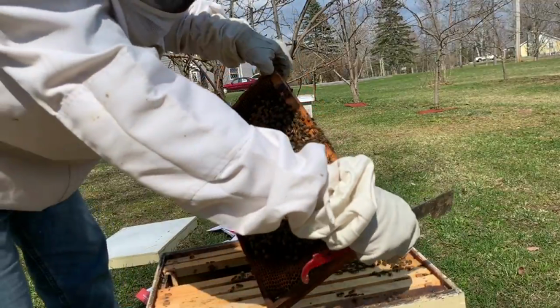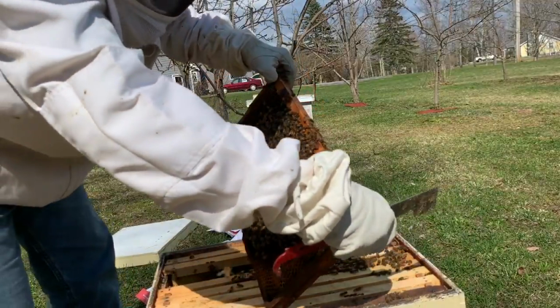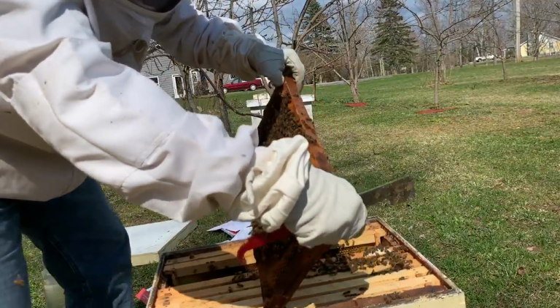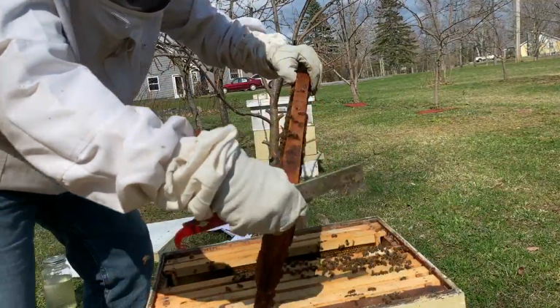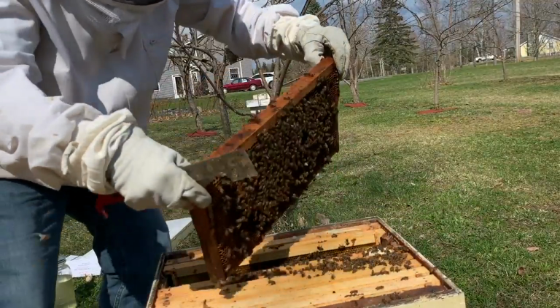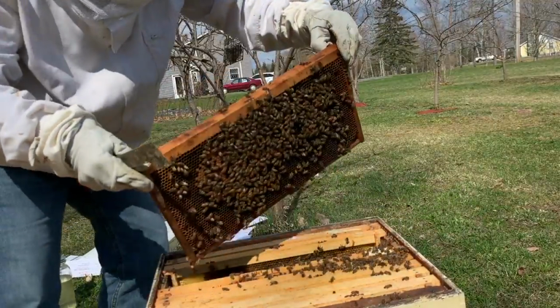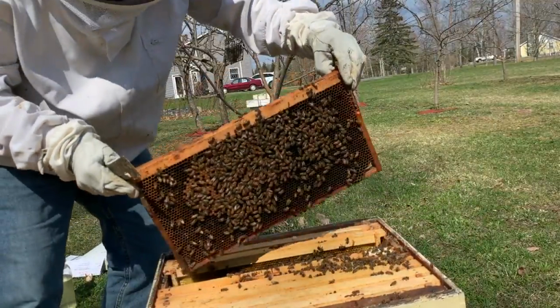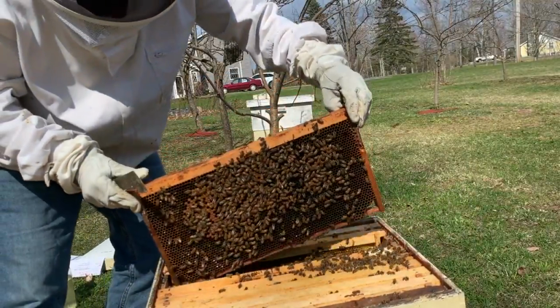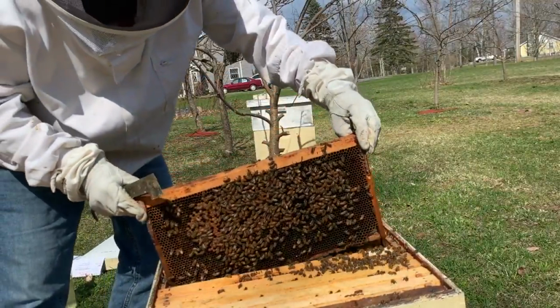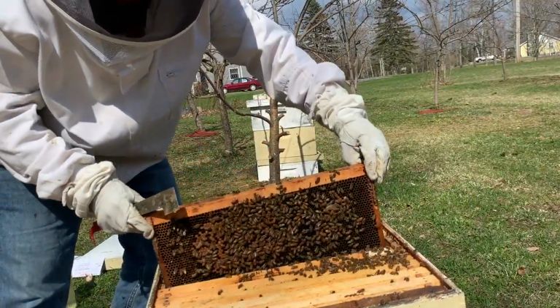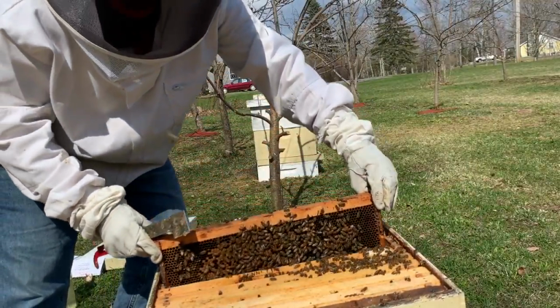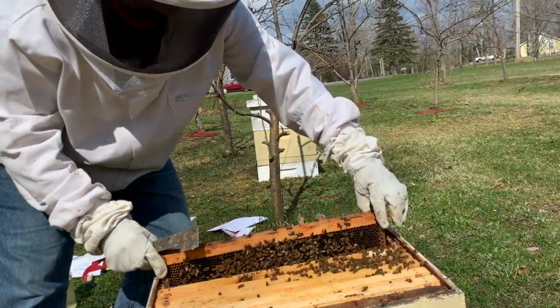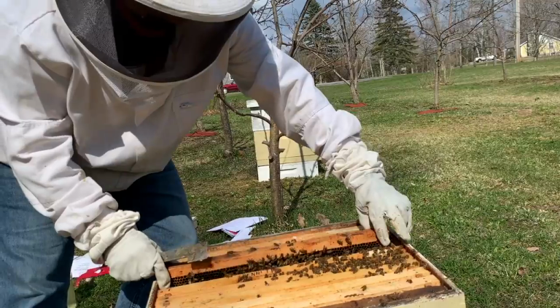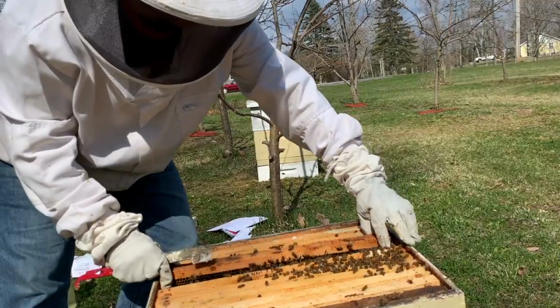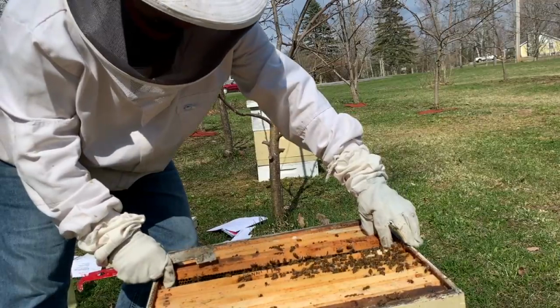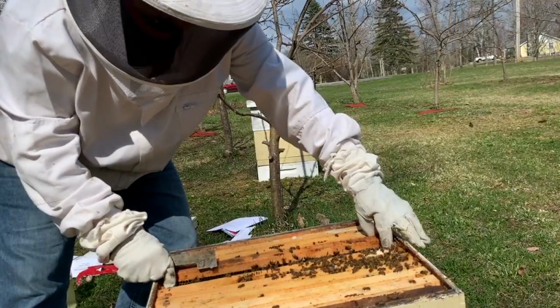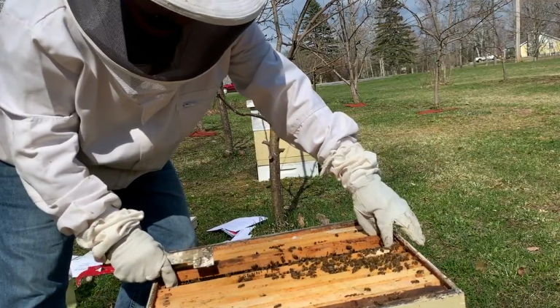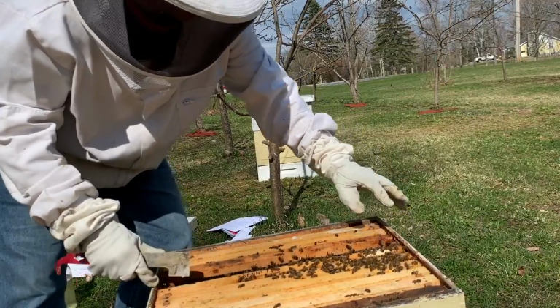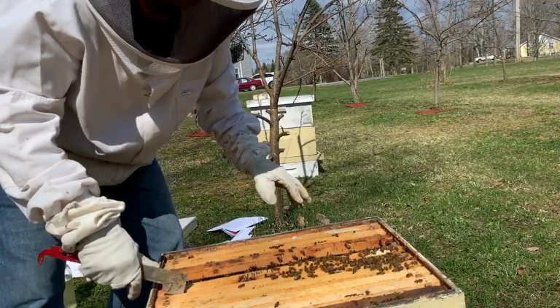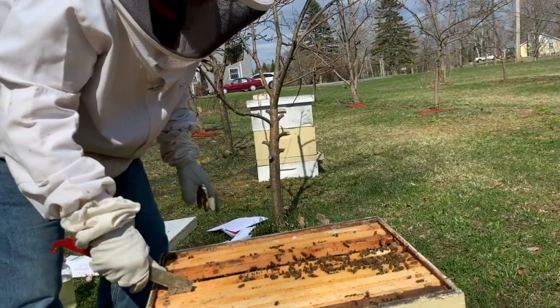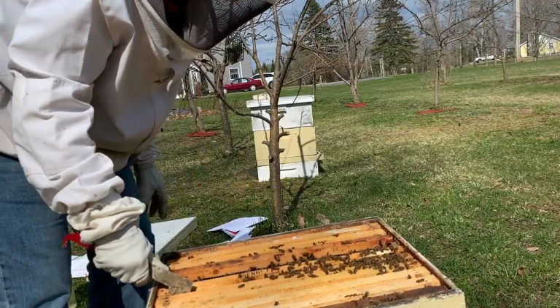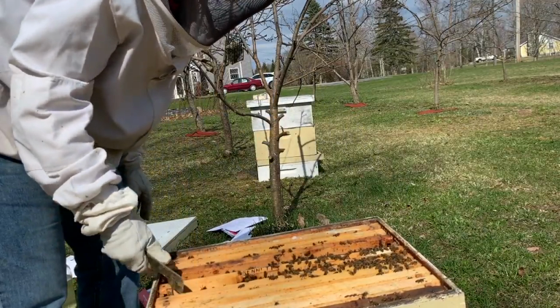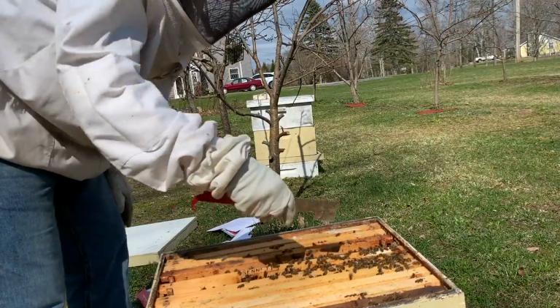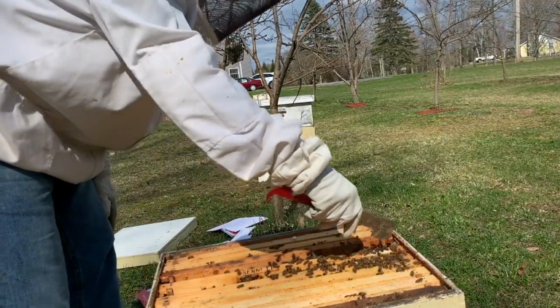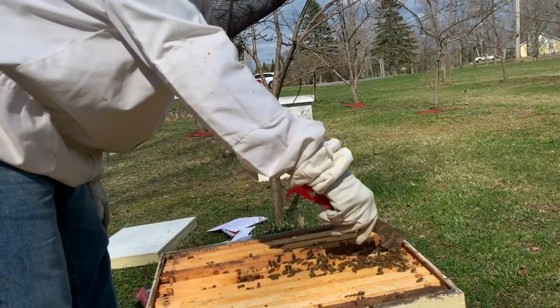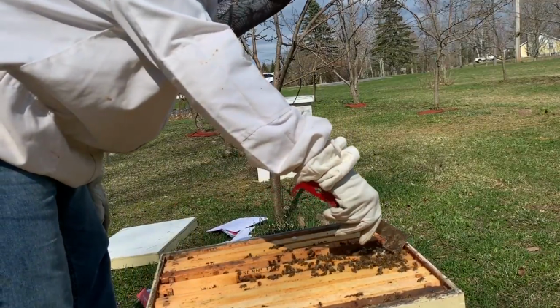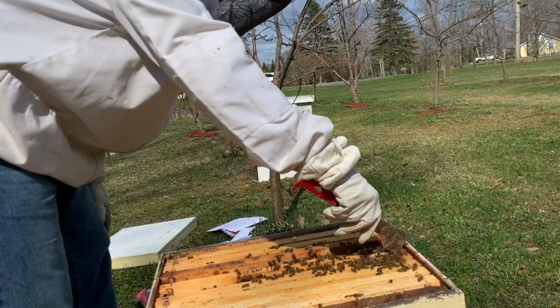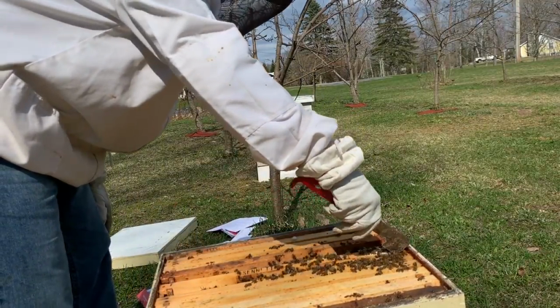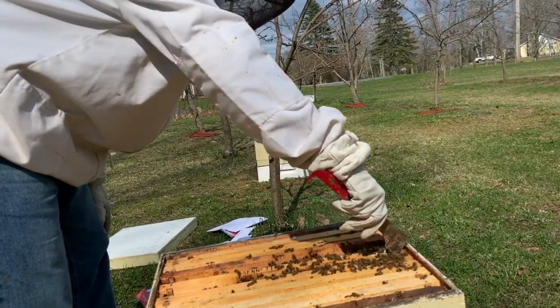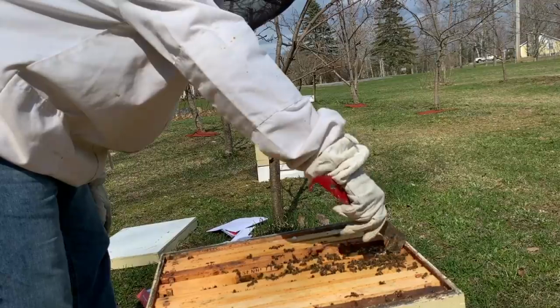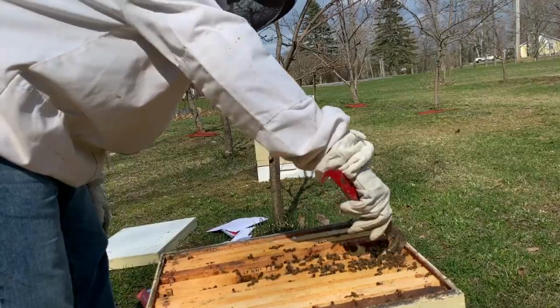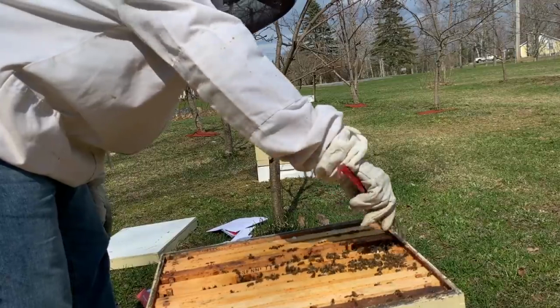She is right there, all by herself. We're going to go ahead and put her right back down in here, being careful not to pinch her. She's been doing pretty good. Now we've got four pretty much full frames of brood.